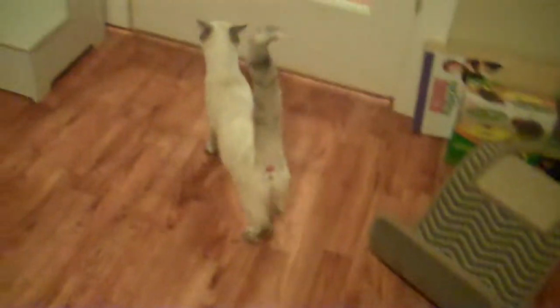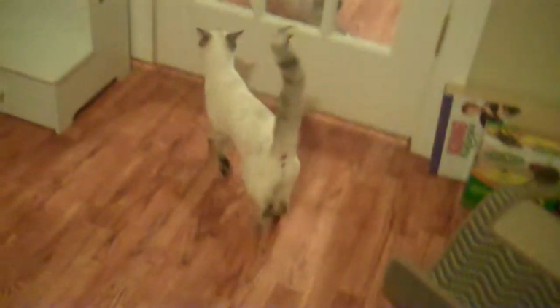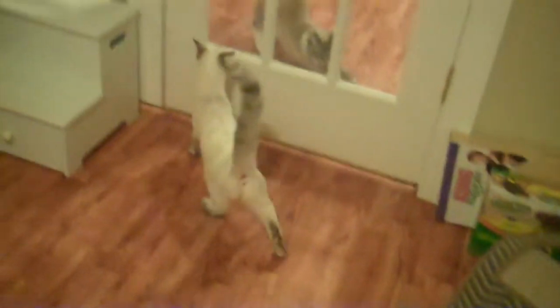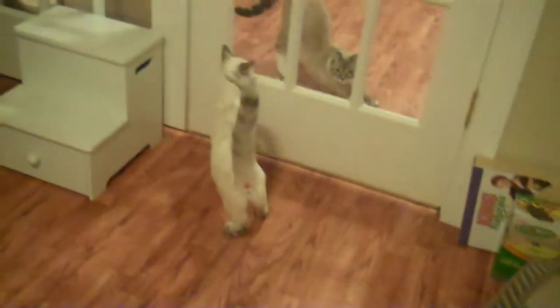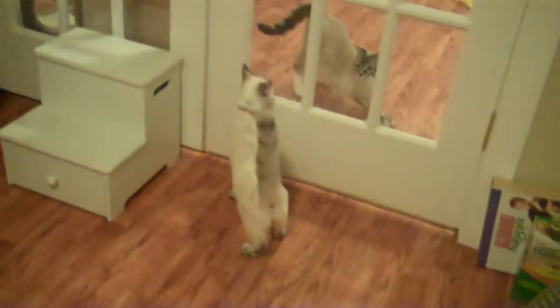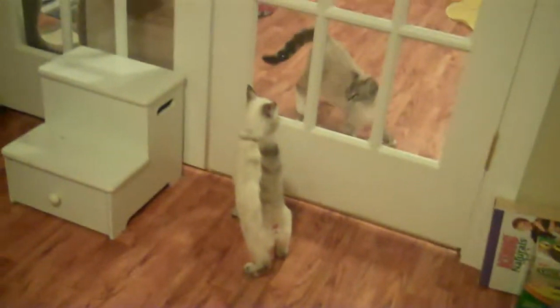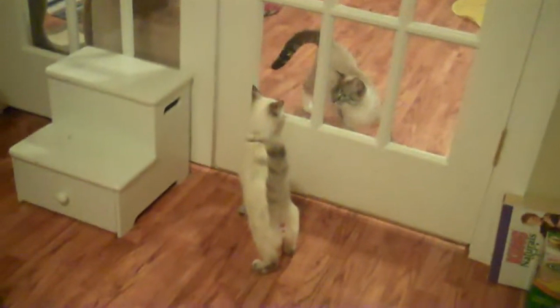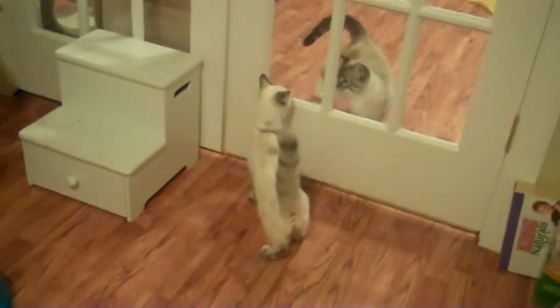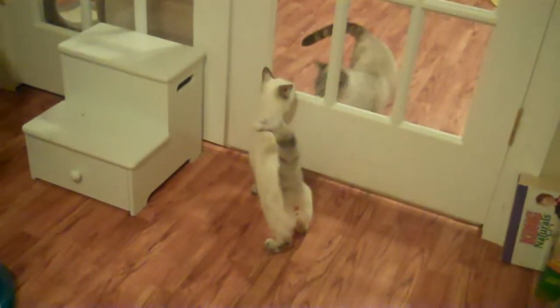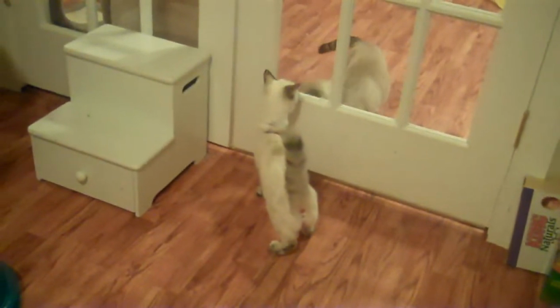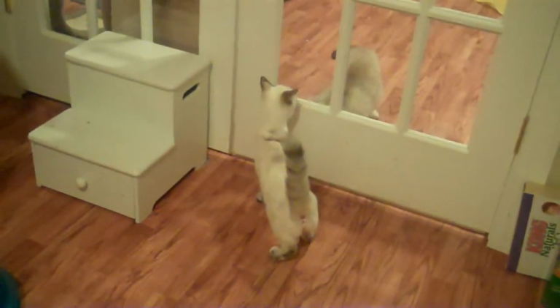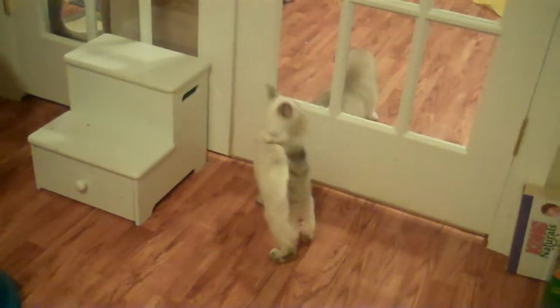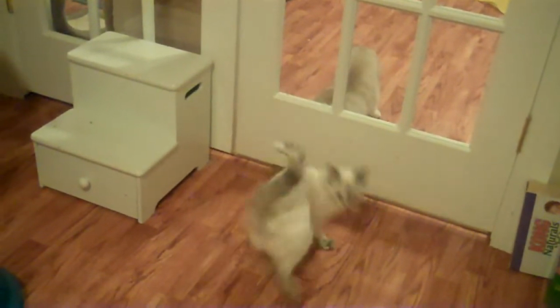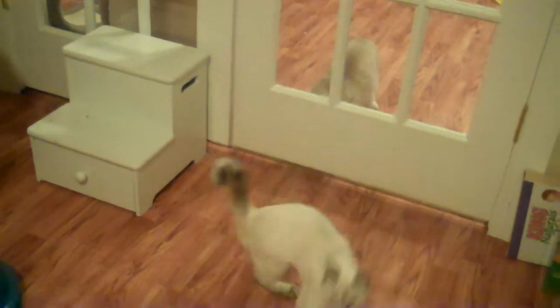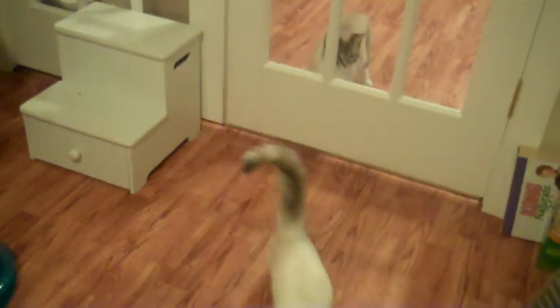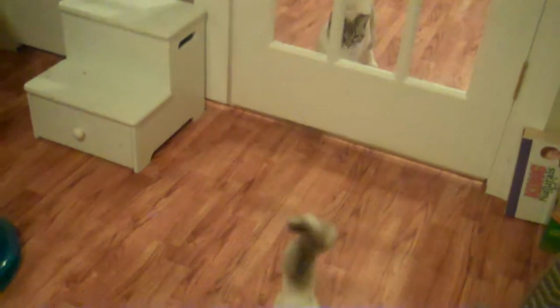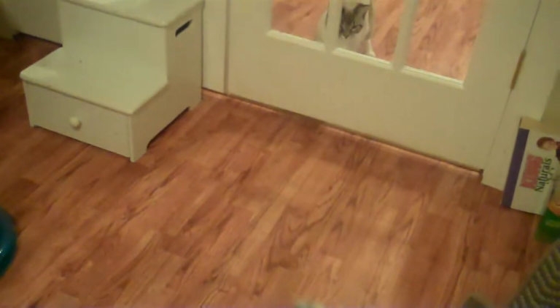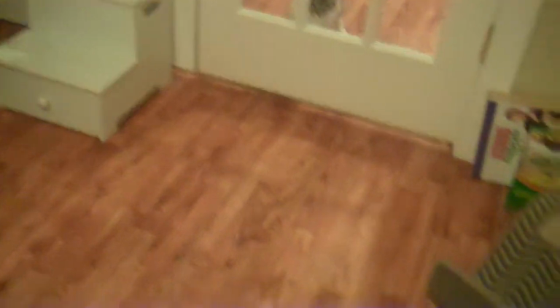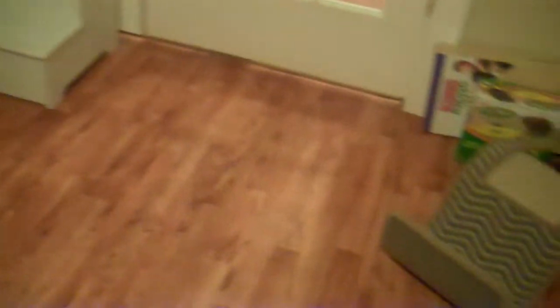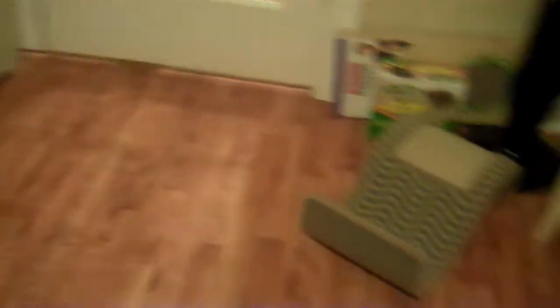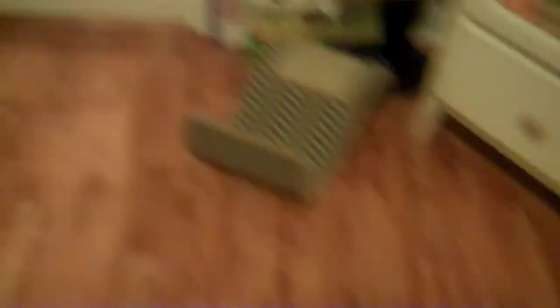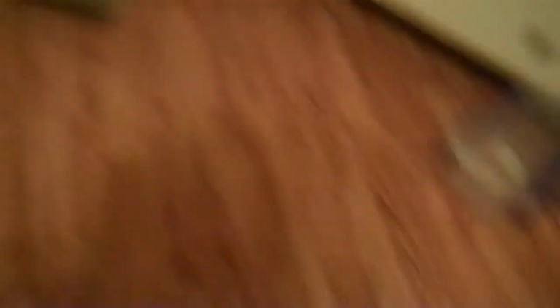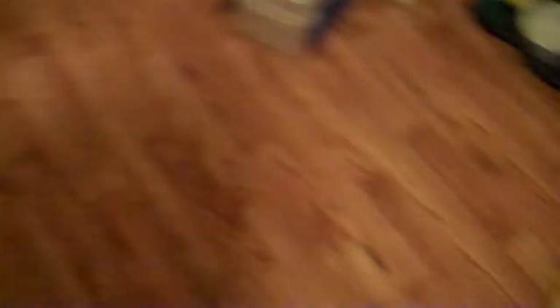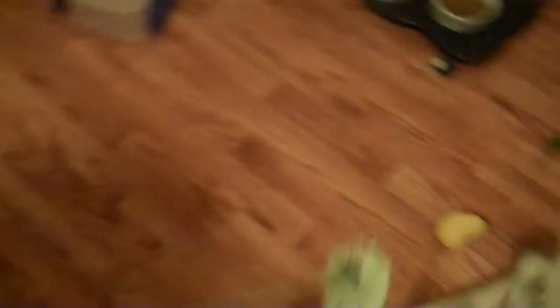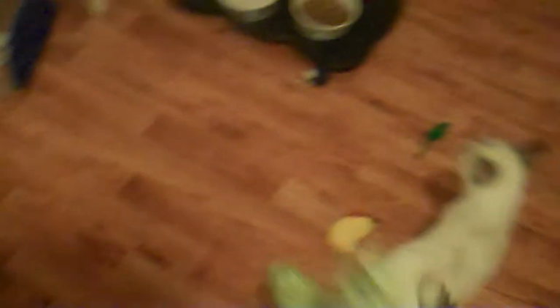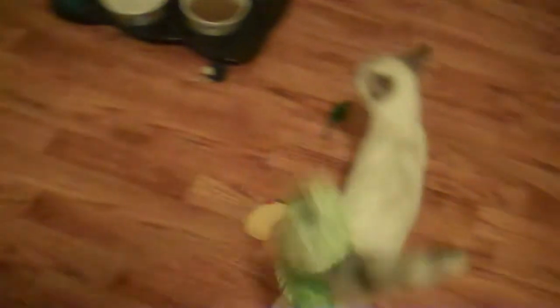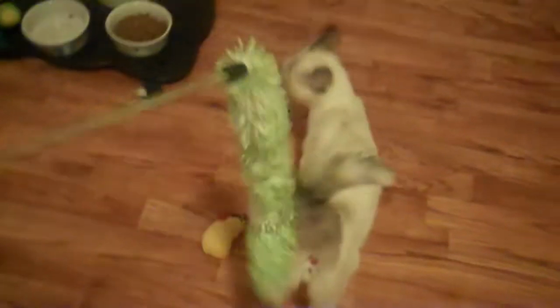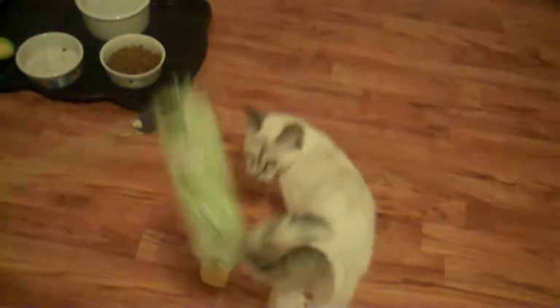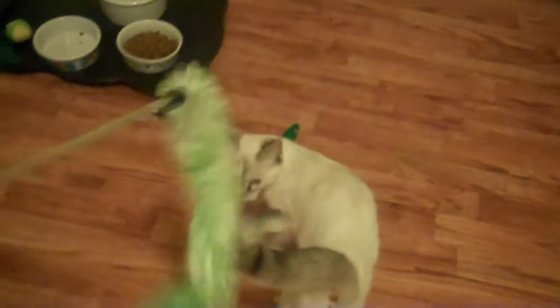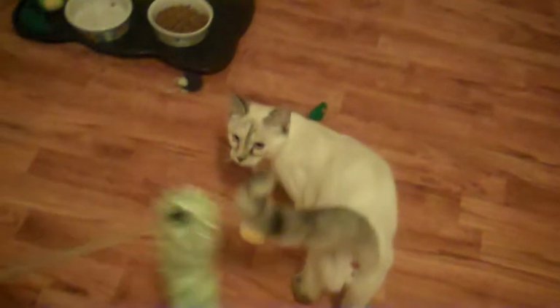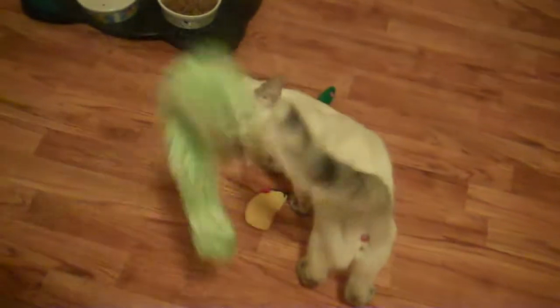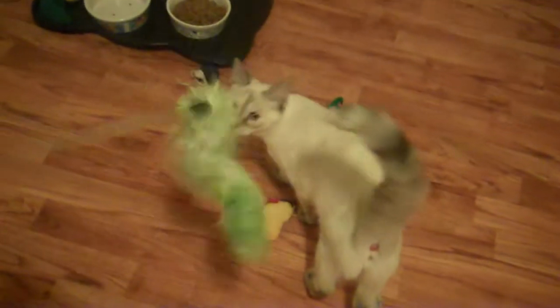She sees the kitties in the other room — there's Smitty. He's just looking, and she walked away because she's still exploring.